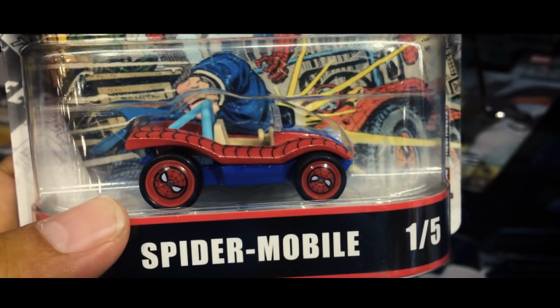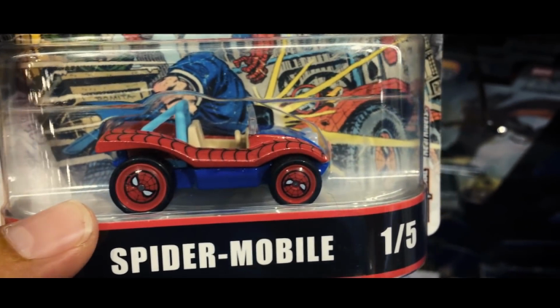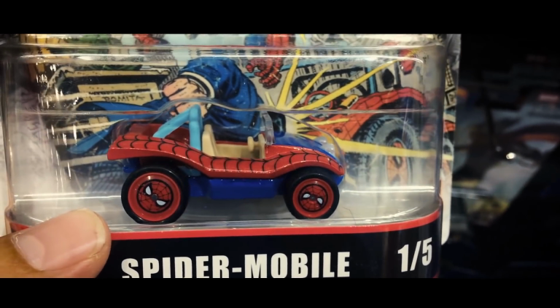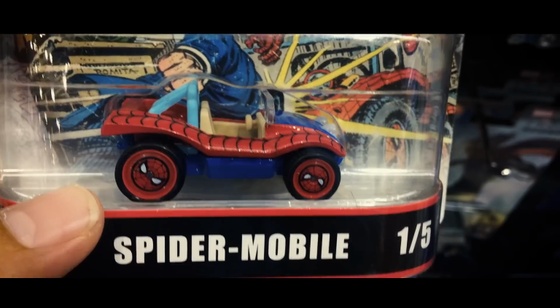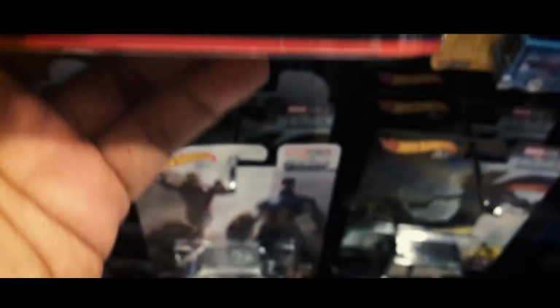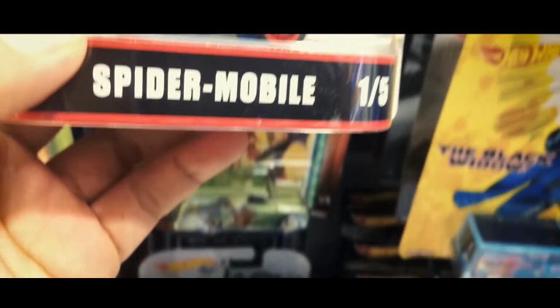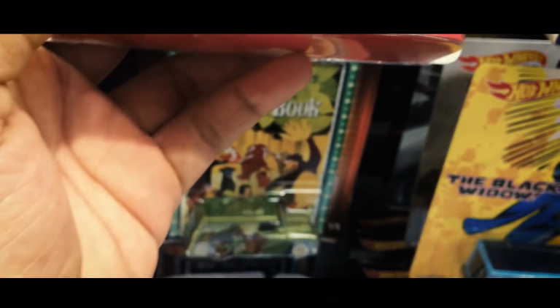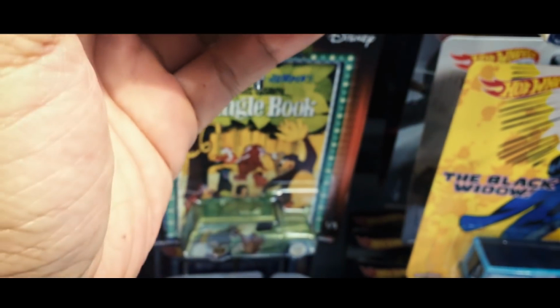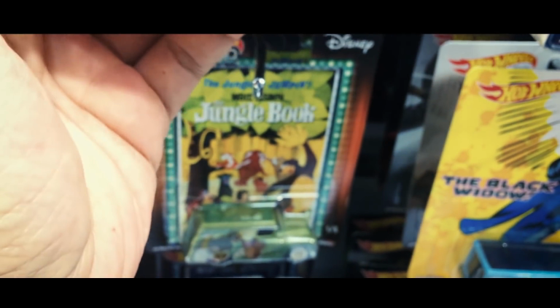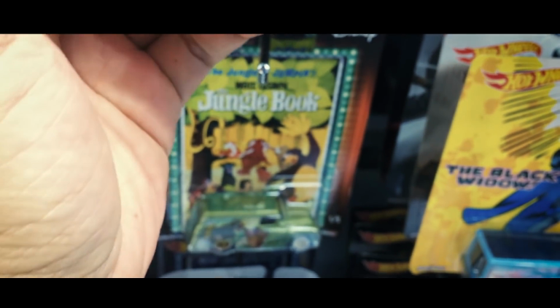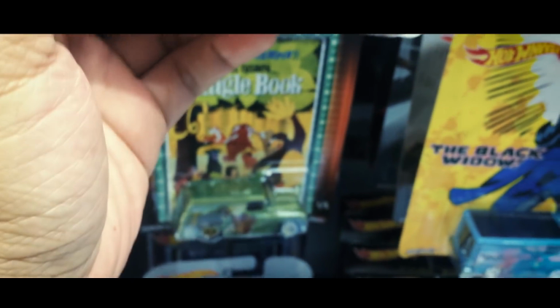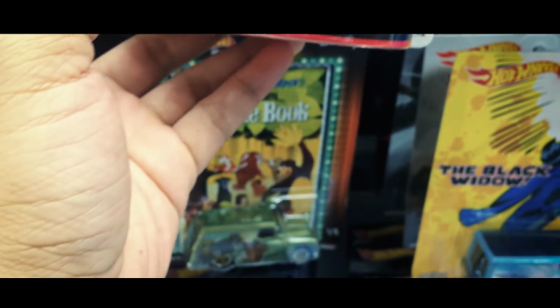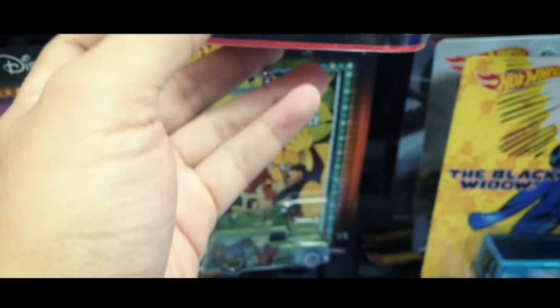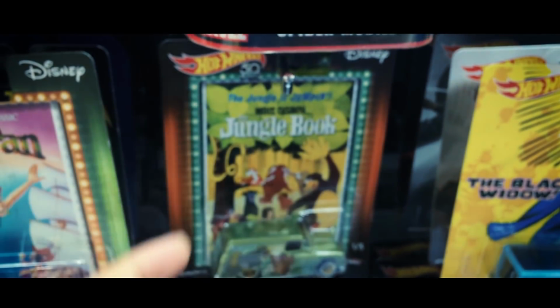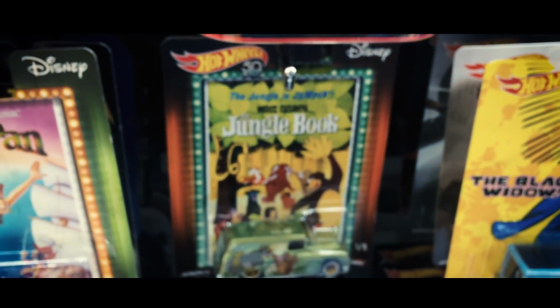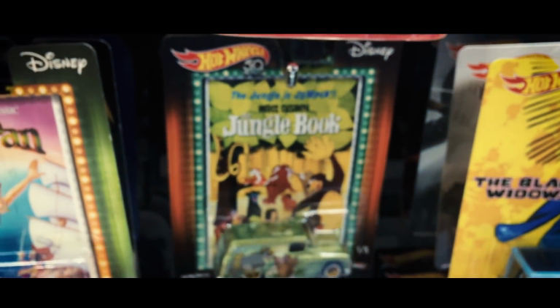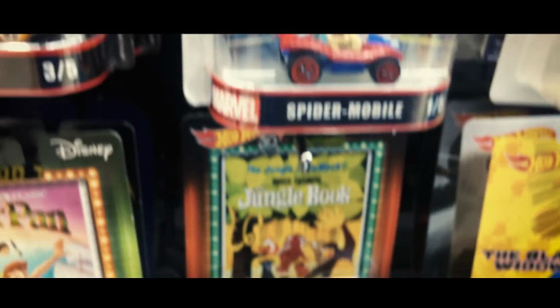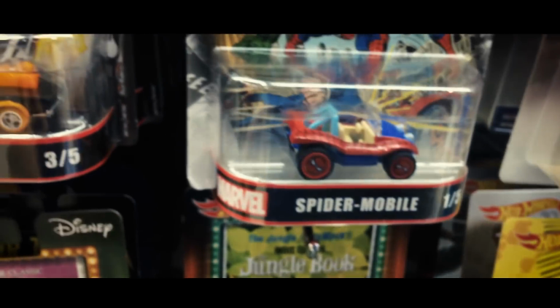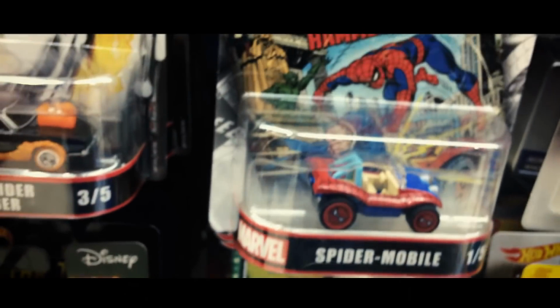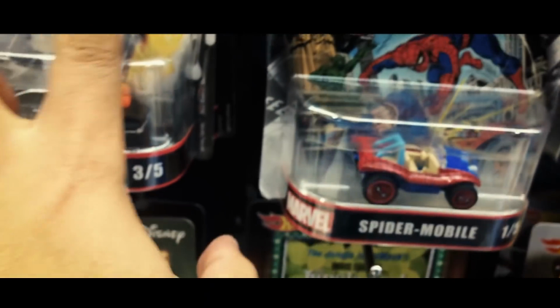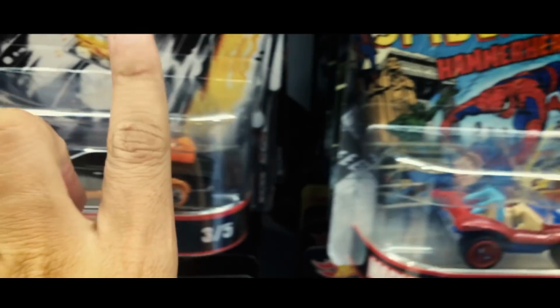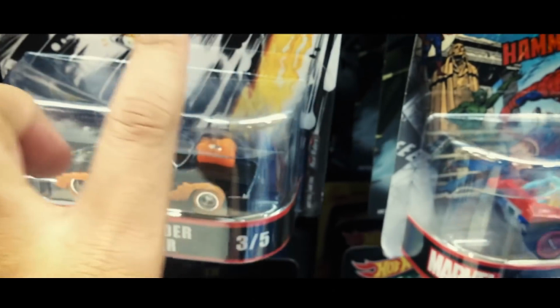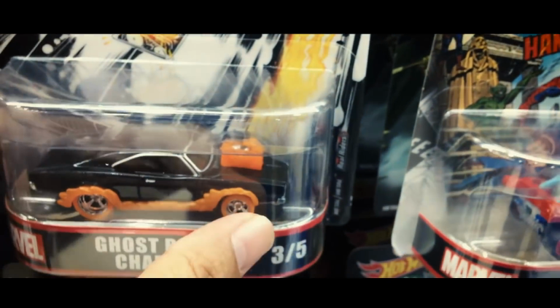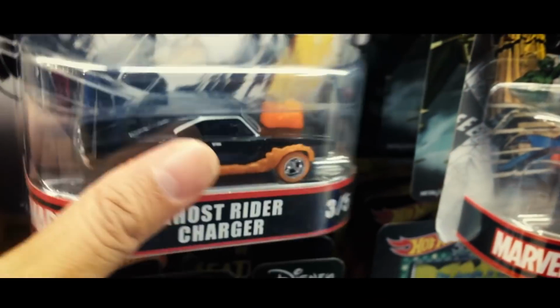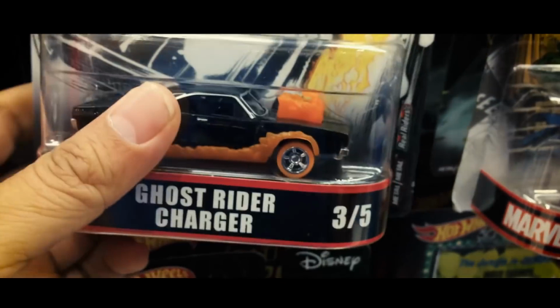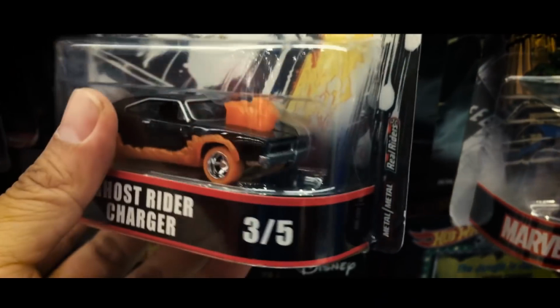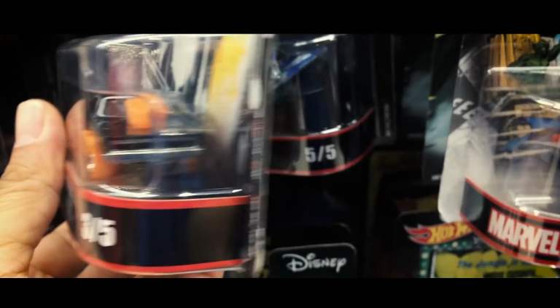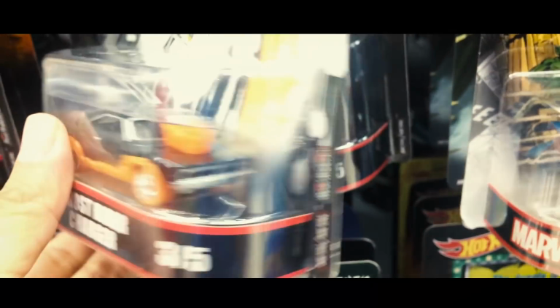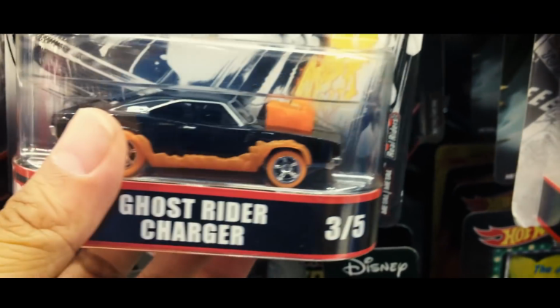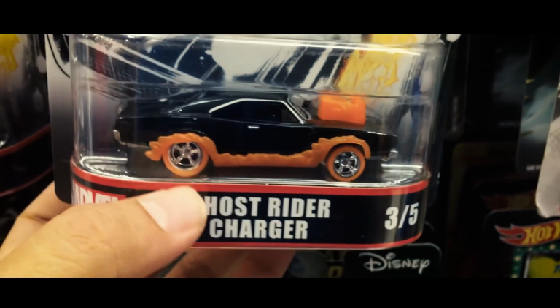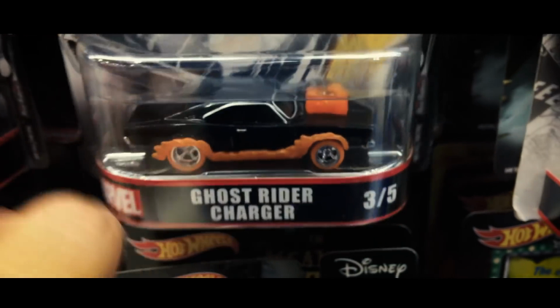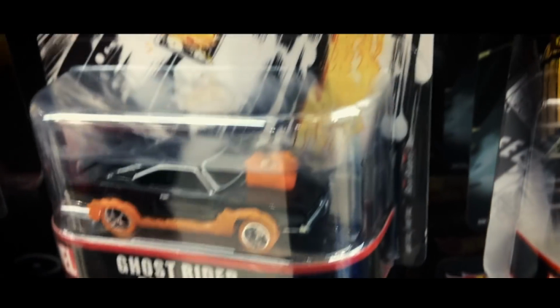Super Mobile. Yang rare adalah si Punisher, Punisher Fan, tapi gak ada. Adanya Ghost Rider, Ghost Rider Charger.